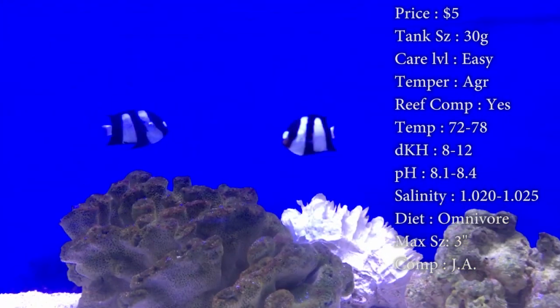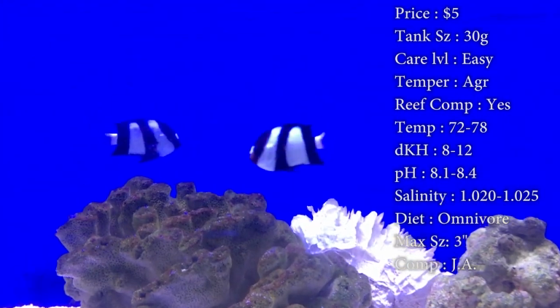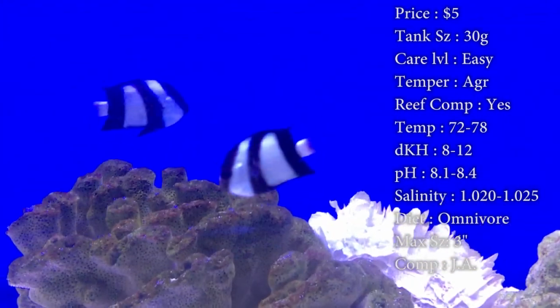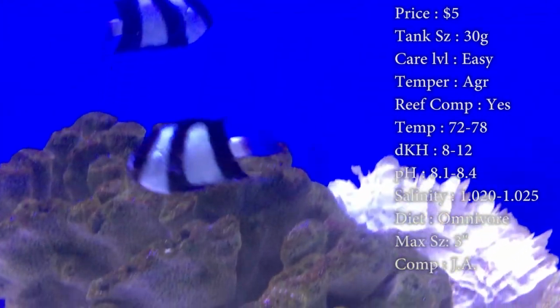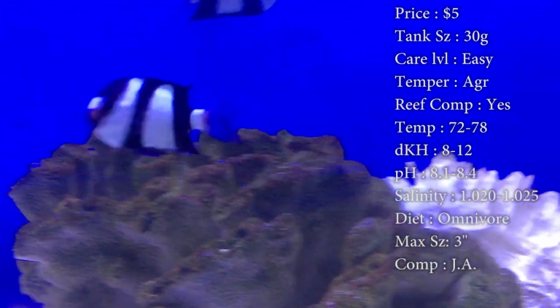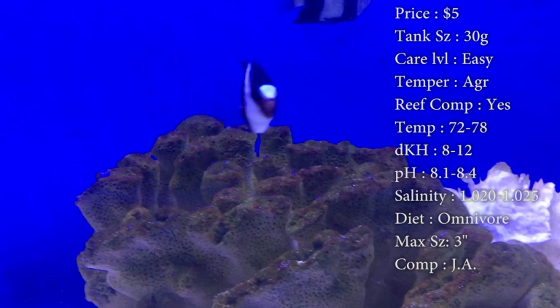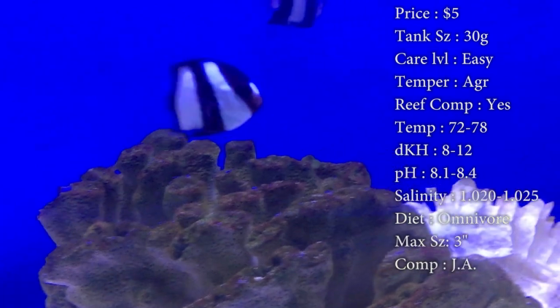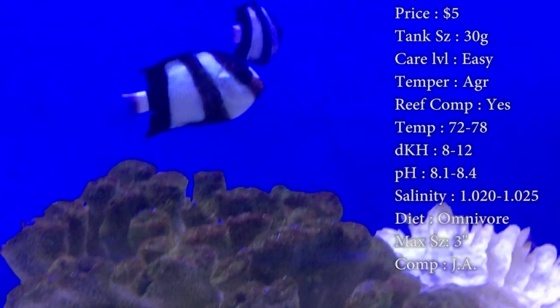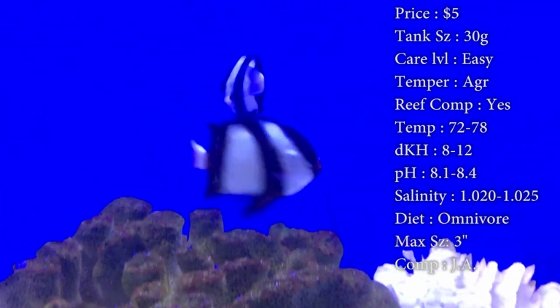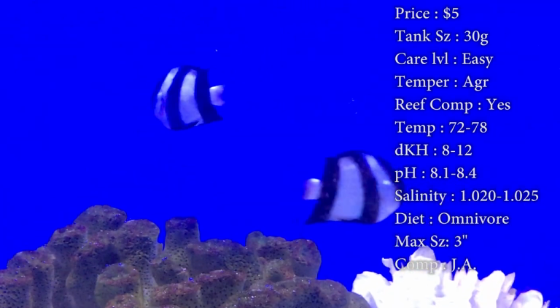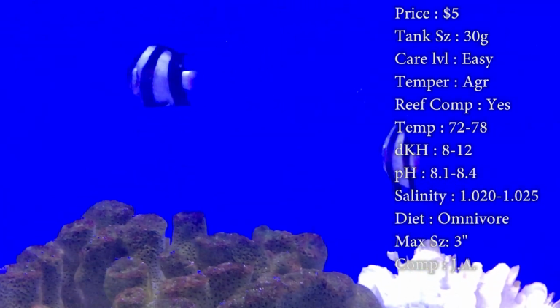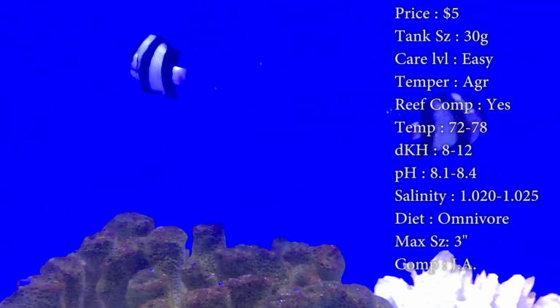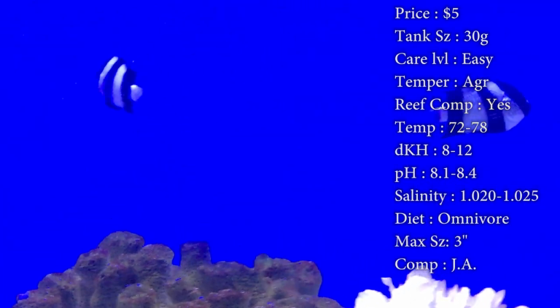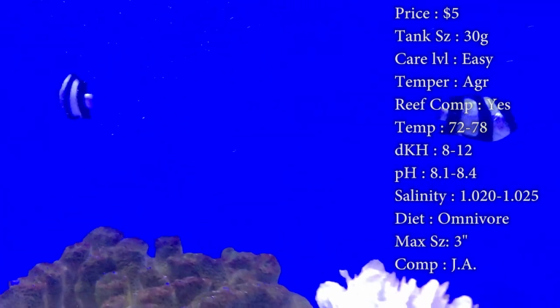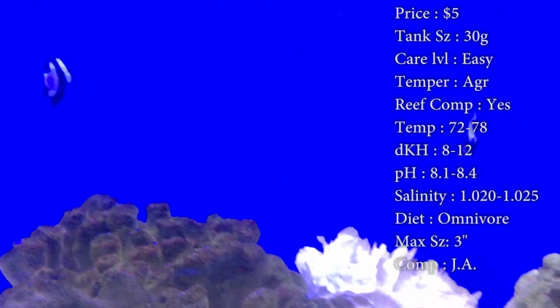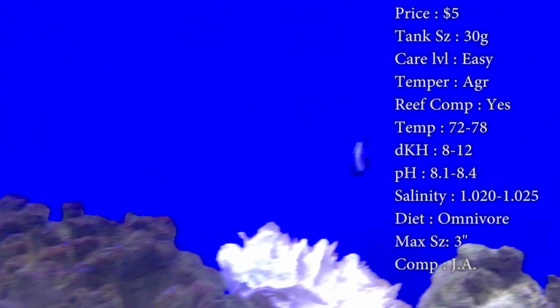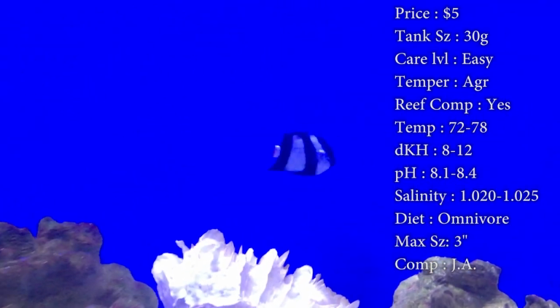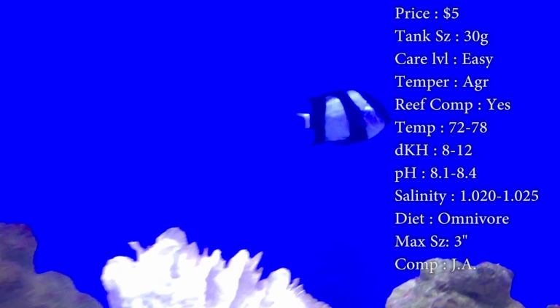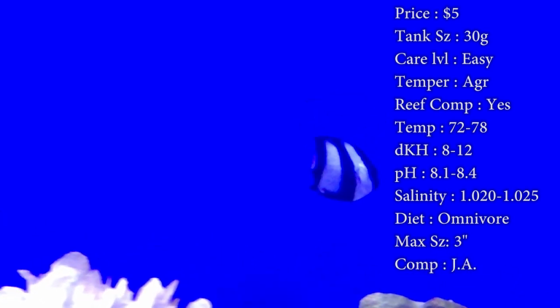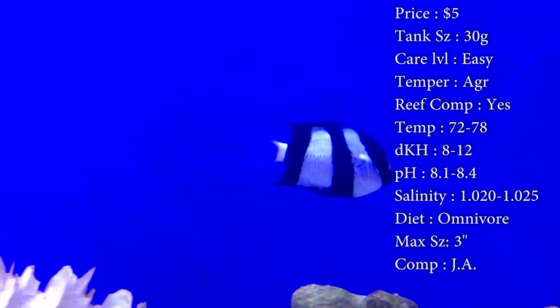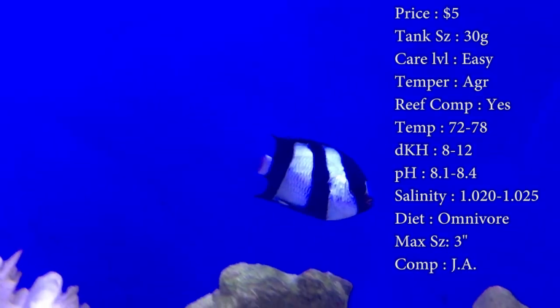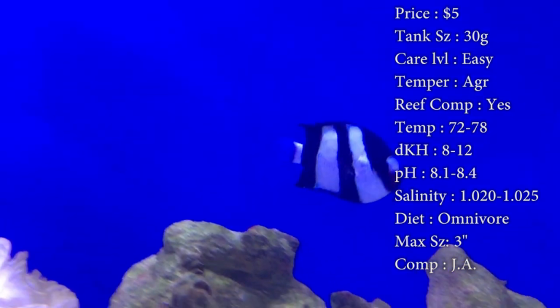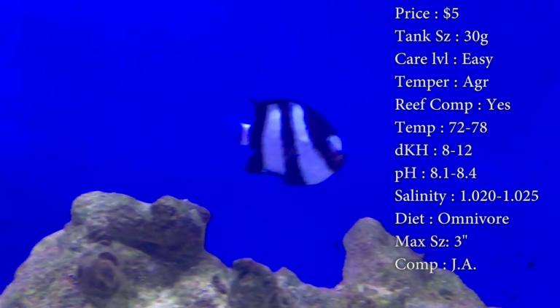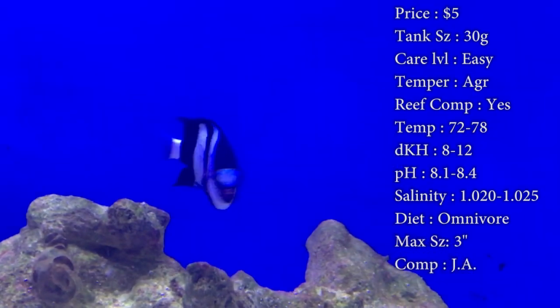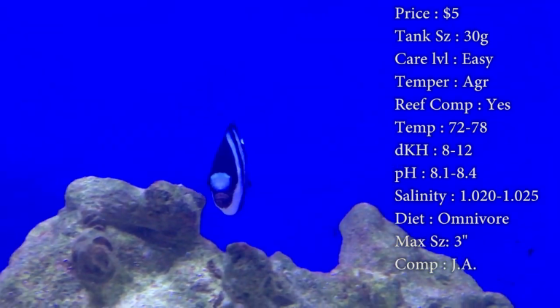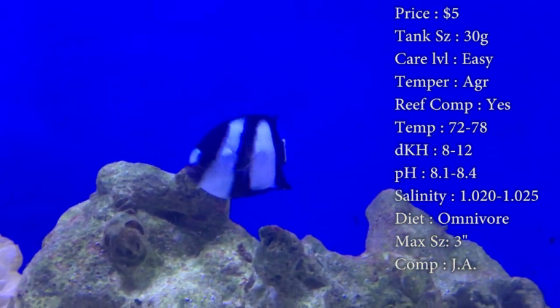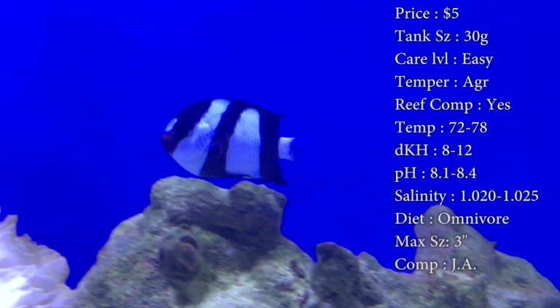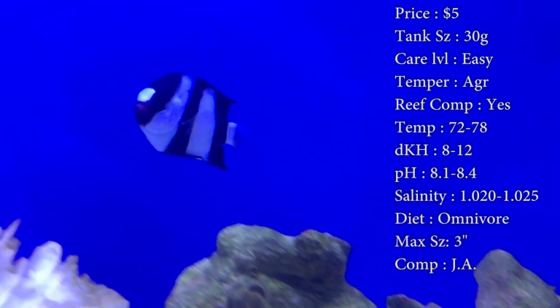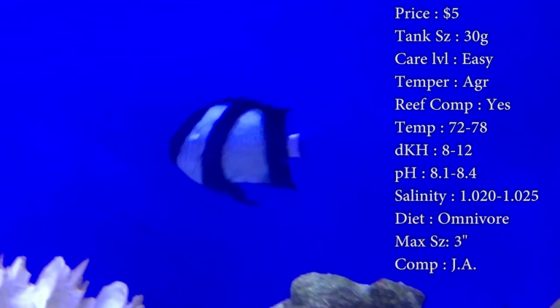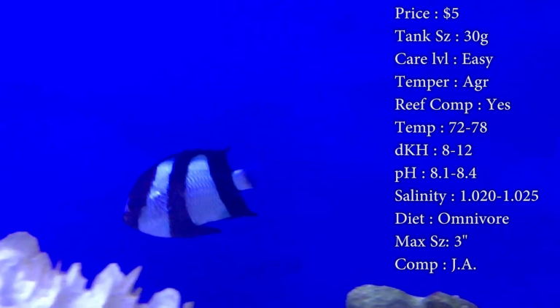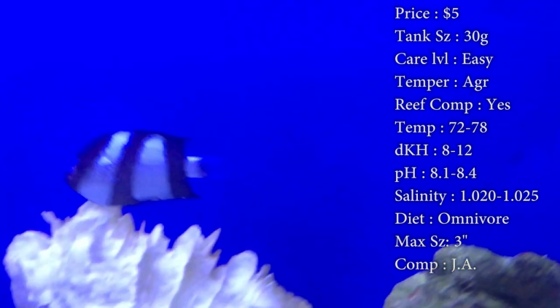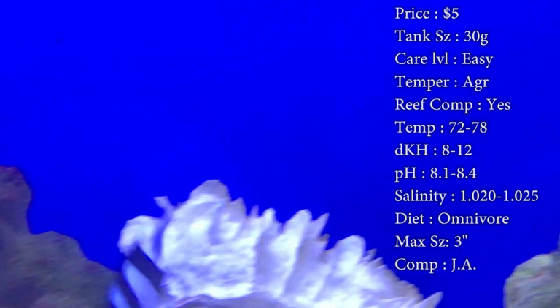Diet — they are an omnivore; they'll pretty much eat anything you put in the tank. We normally feed them things like brine and mysis, frozen cubes, flake food, and even pellets. Max size, they can get up to about three inches — it's pretty big for a little damsel.